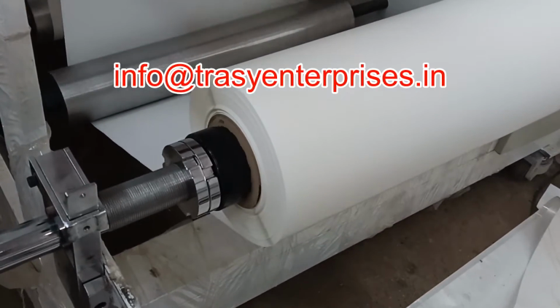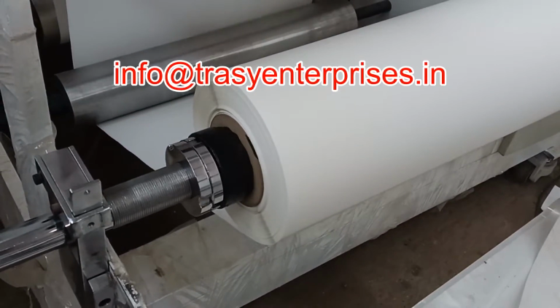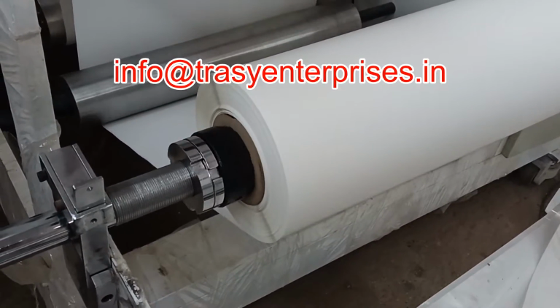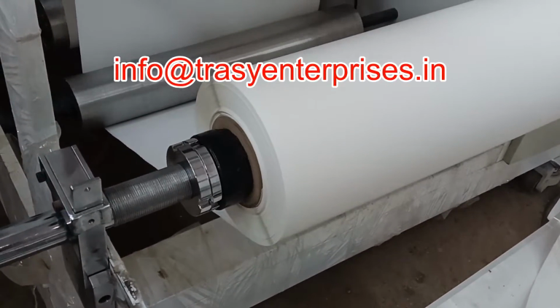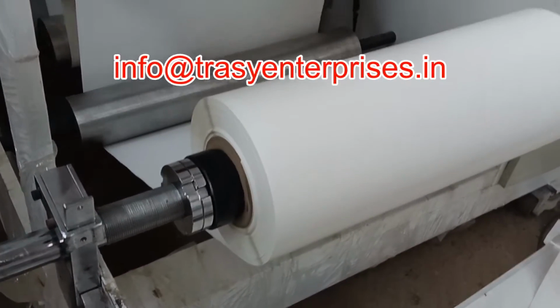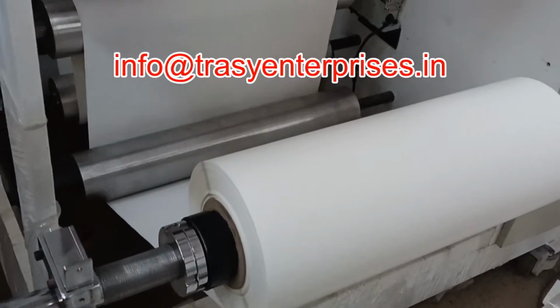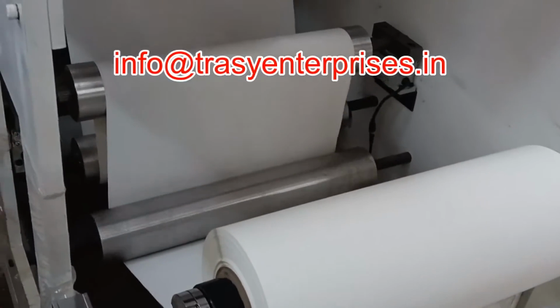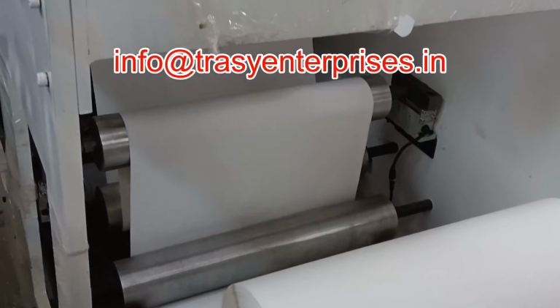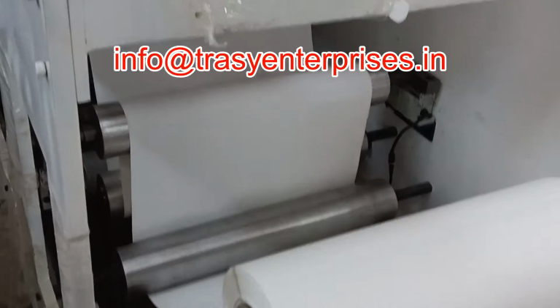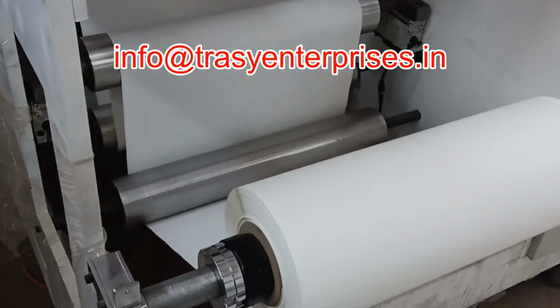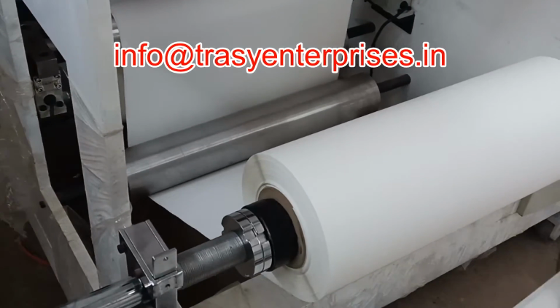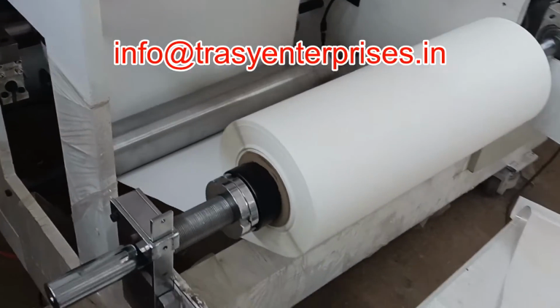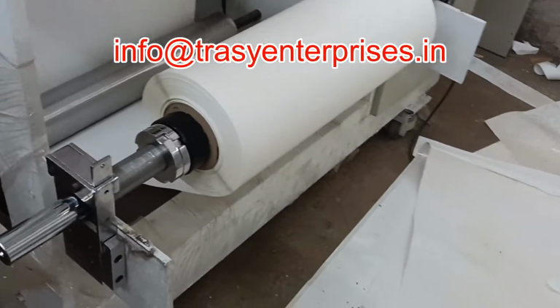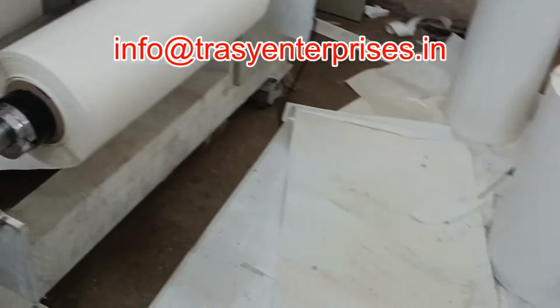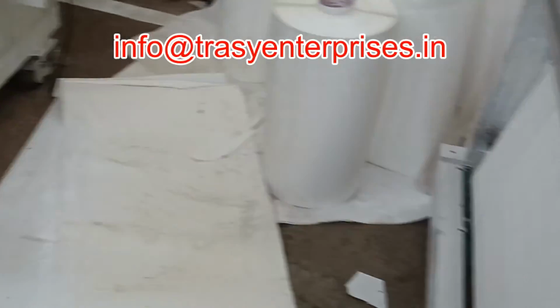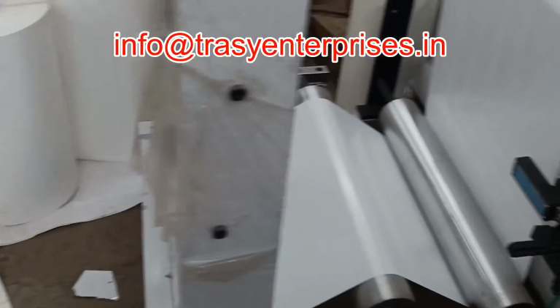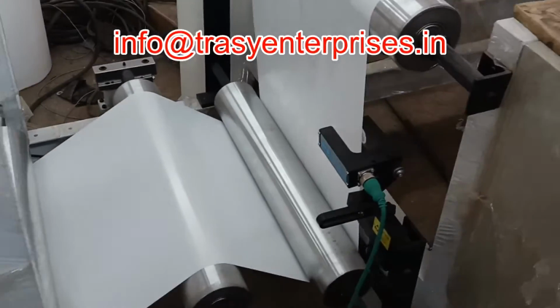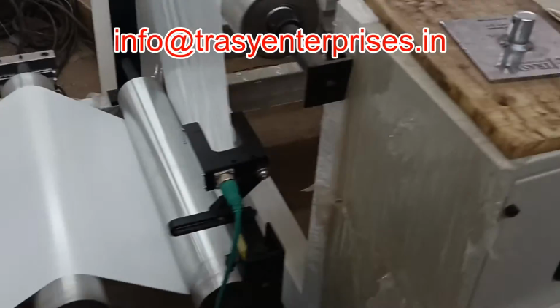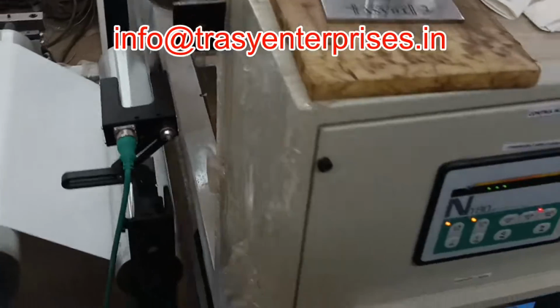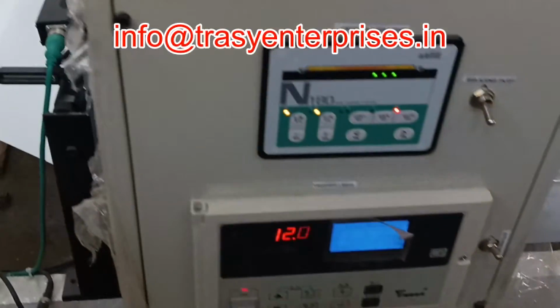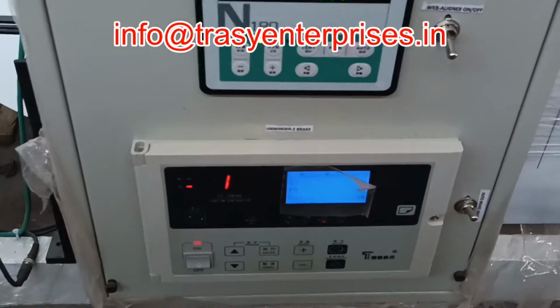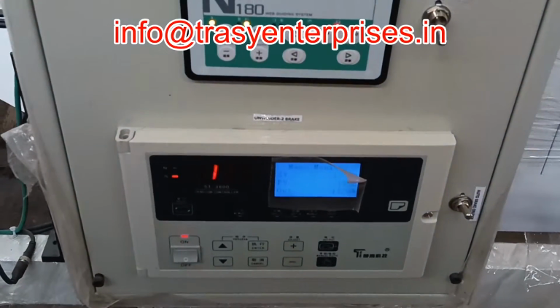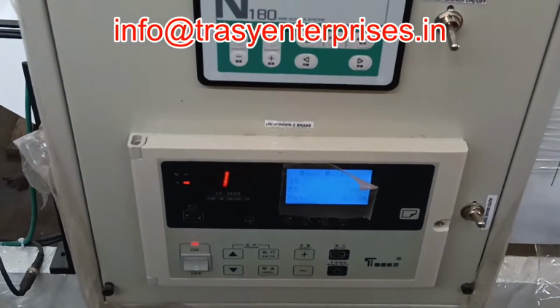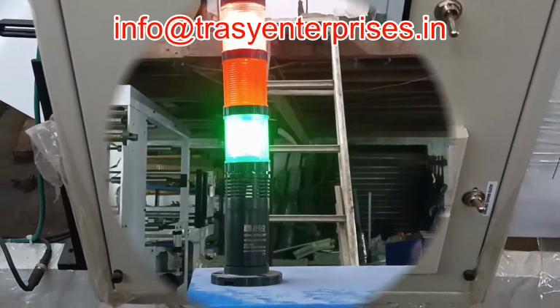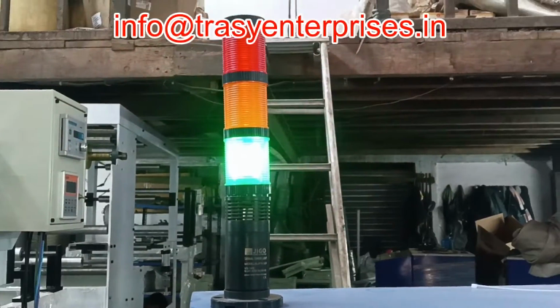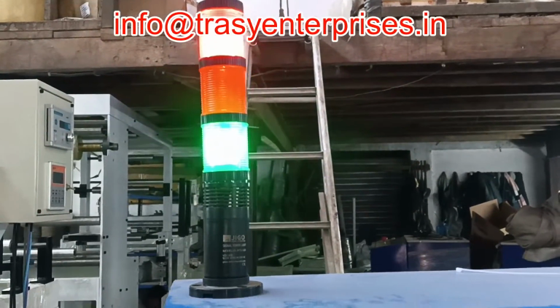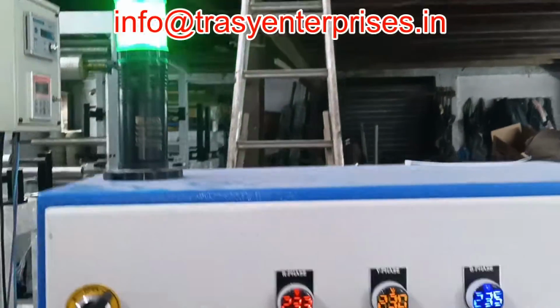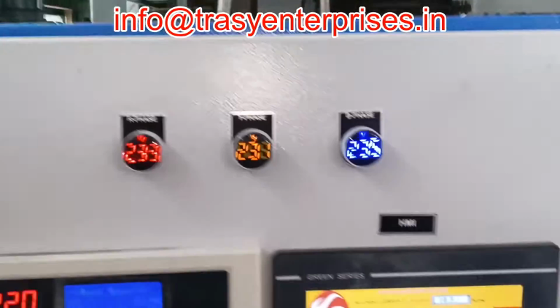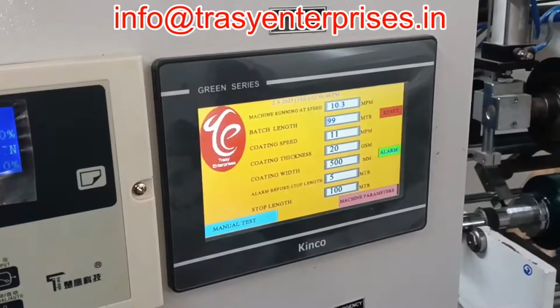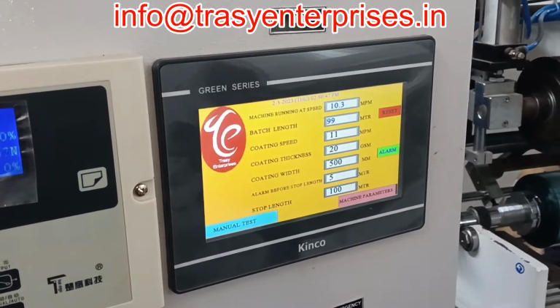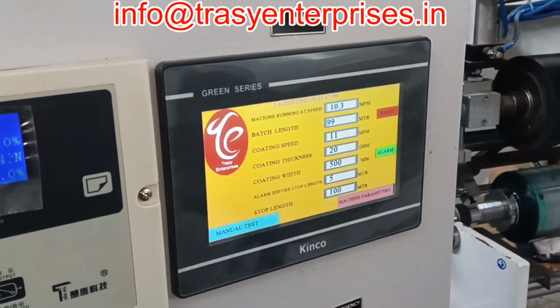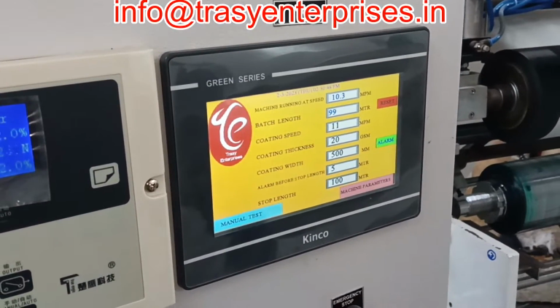The coating machine is equipped with web guides, automatic tension controls with load cell feedback, and automatic coating thickness setting with PLC. This automatic hot melt adhesive coating machine ensures the quality production of the BOPP label stock.